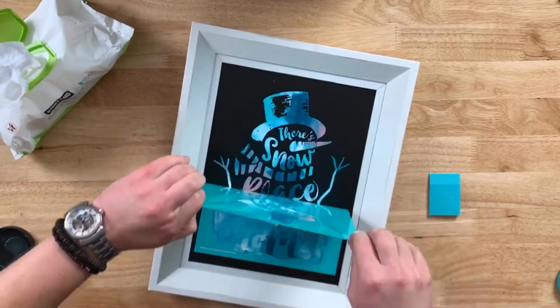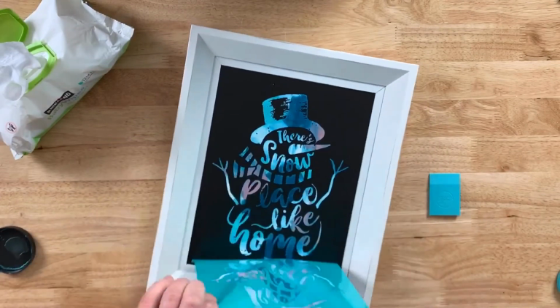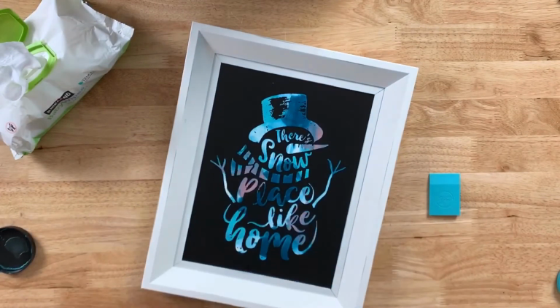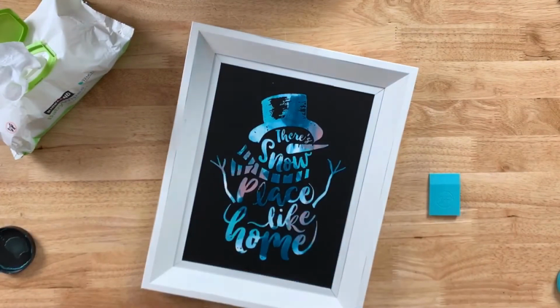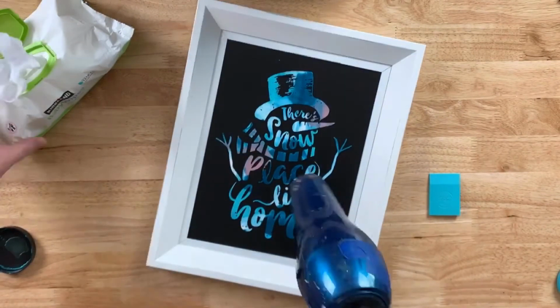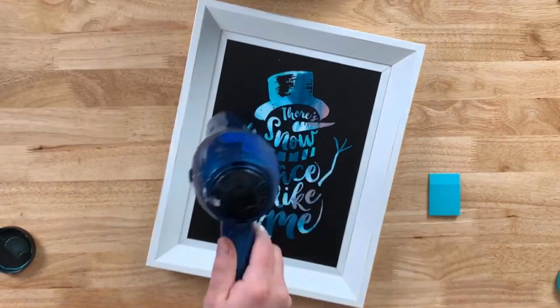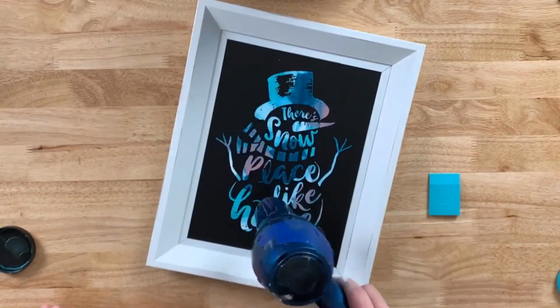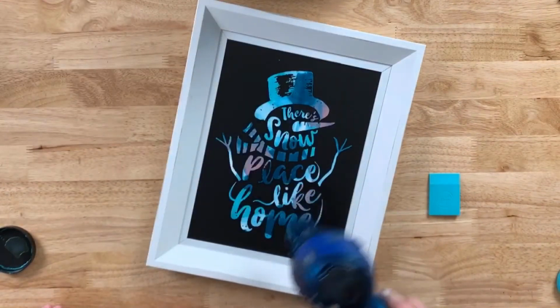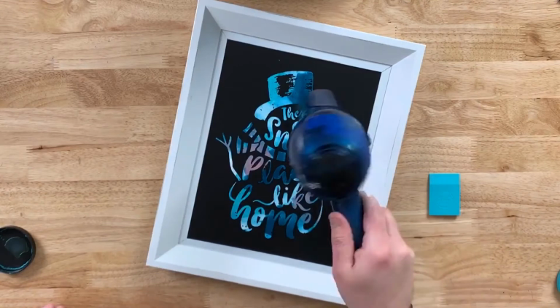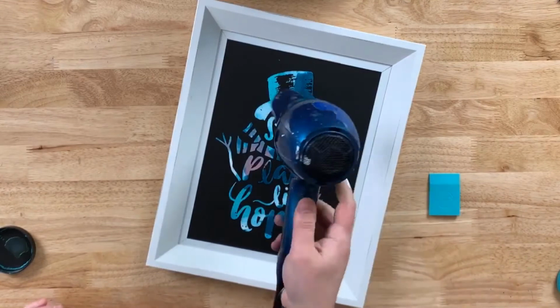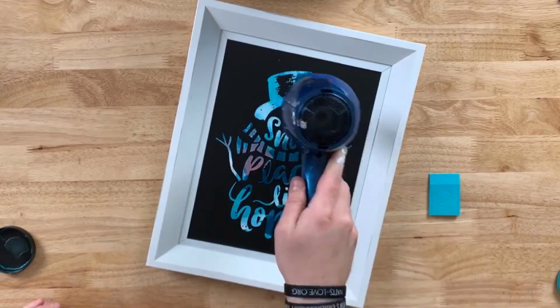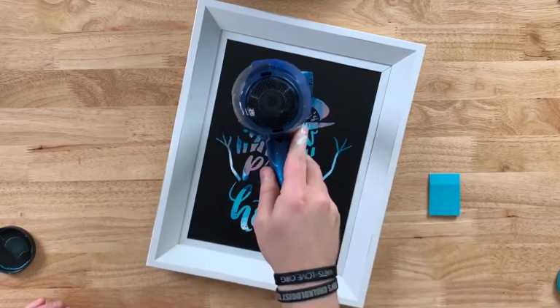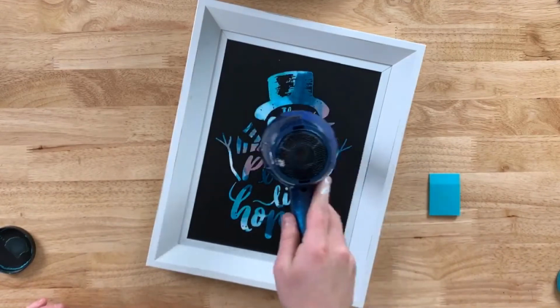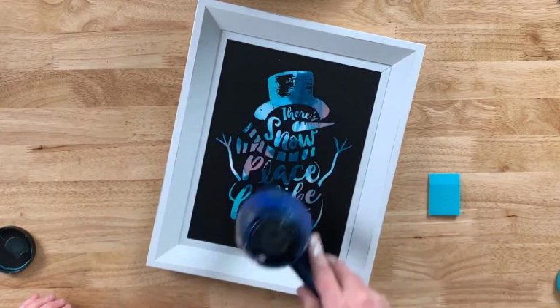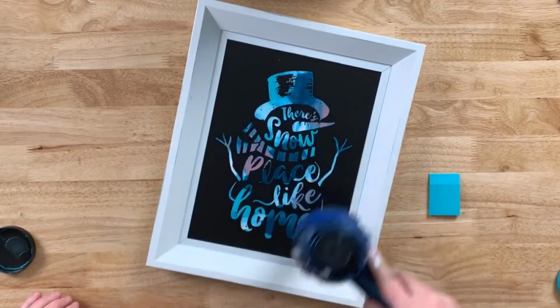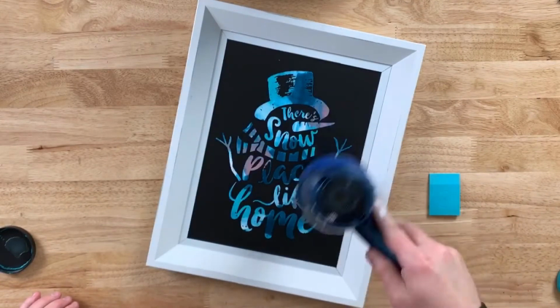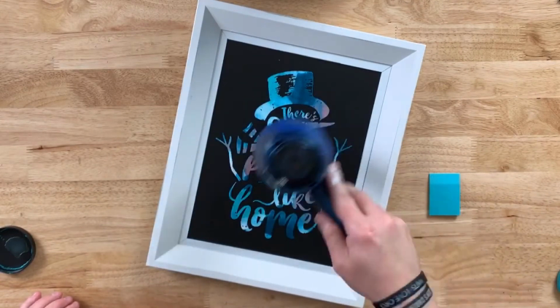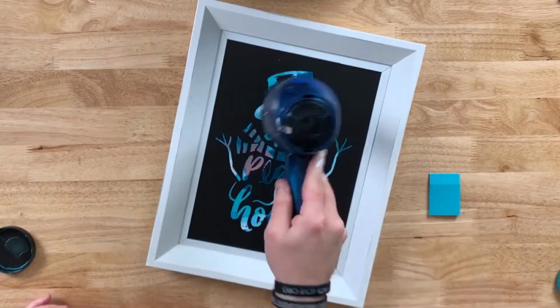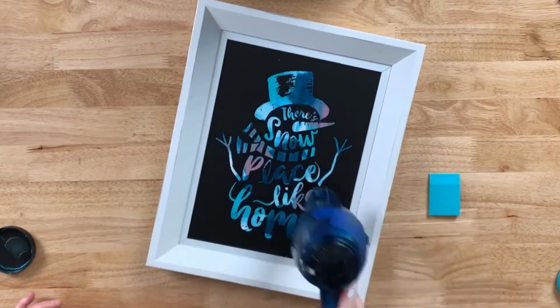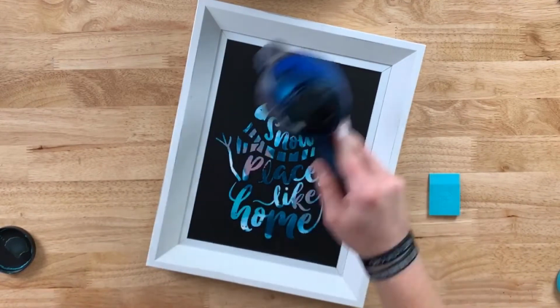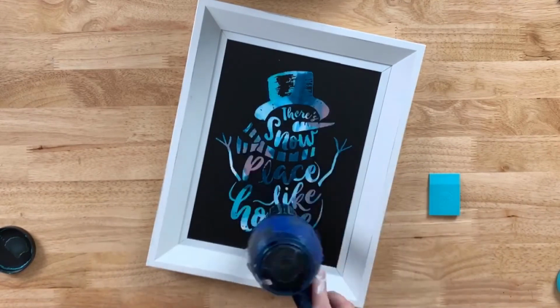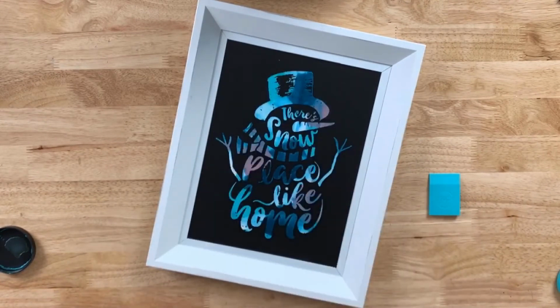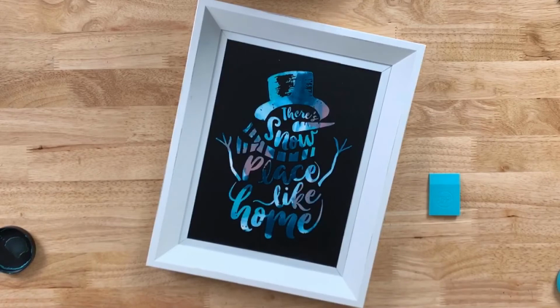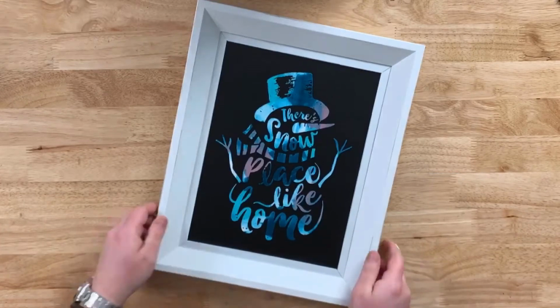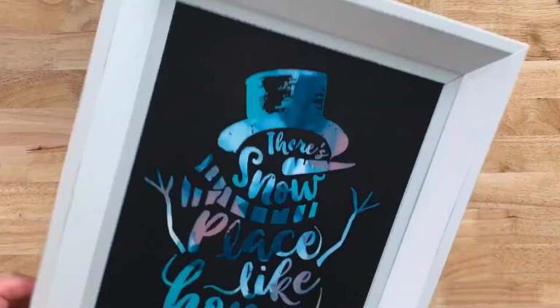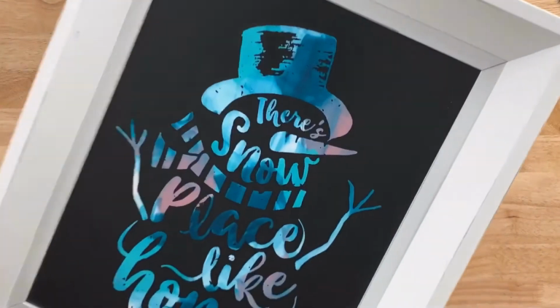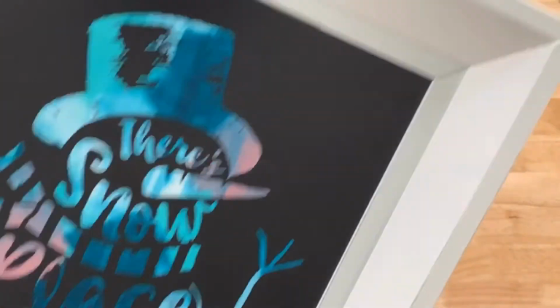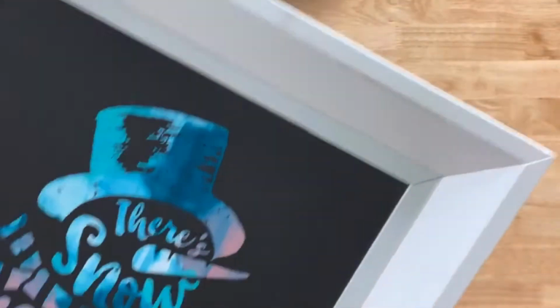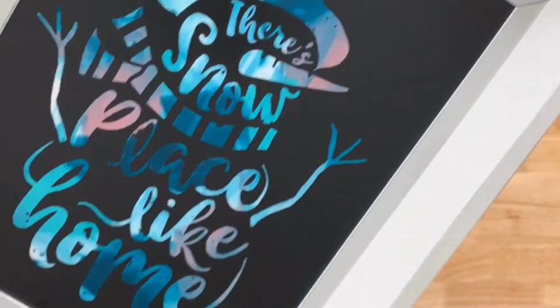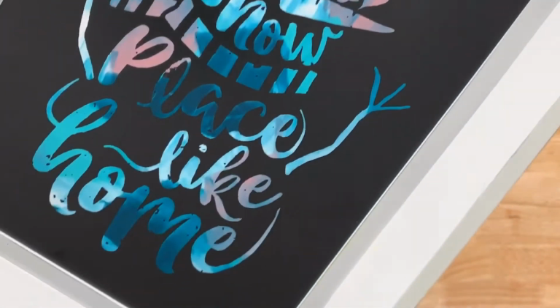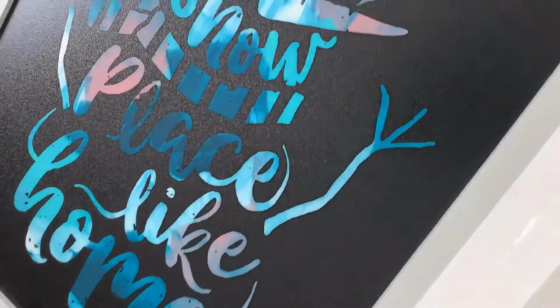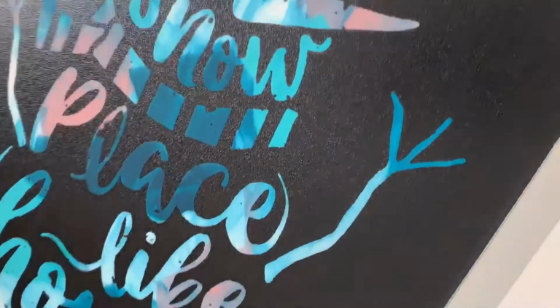Look at this, you guys — so easy, but such great results. We're going to make sure this is dry using a hairdryer. I use either the hot setting or cool setting, doesn't really matter, but look at the results.